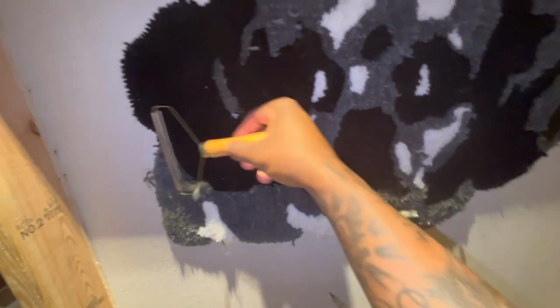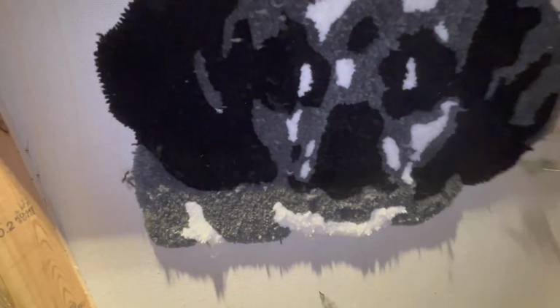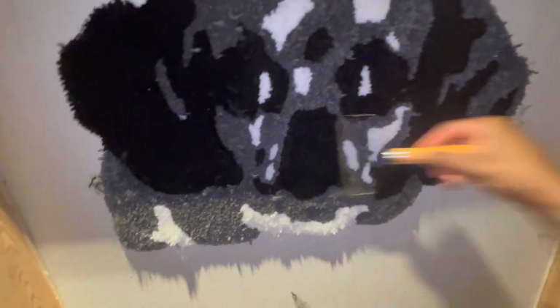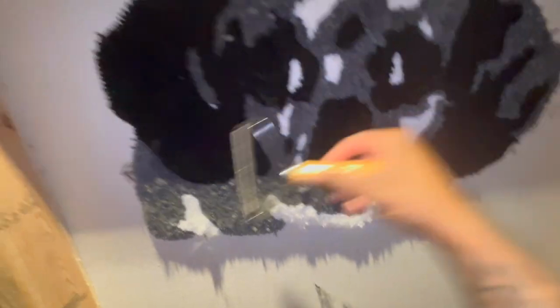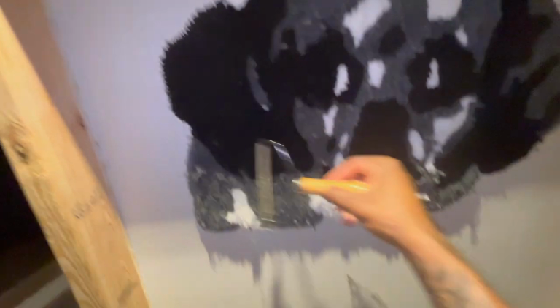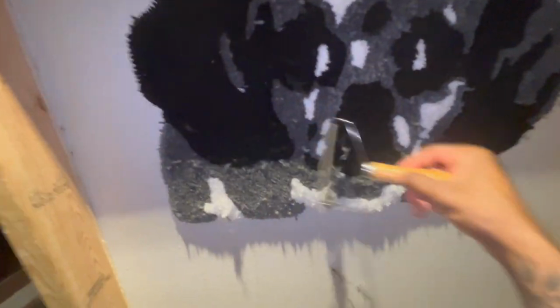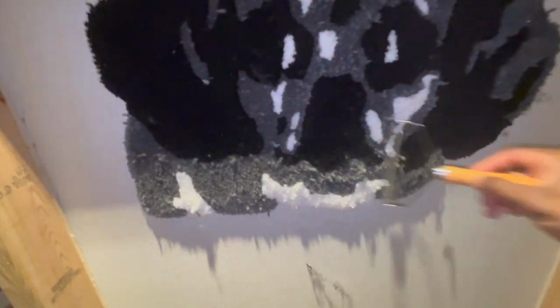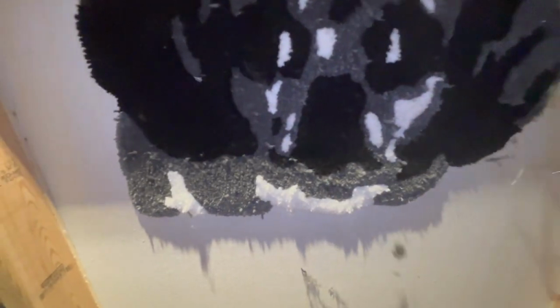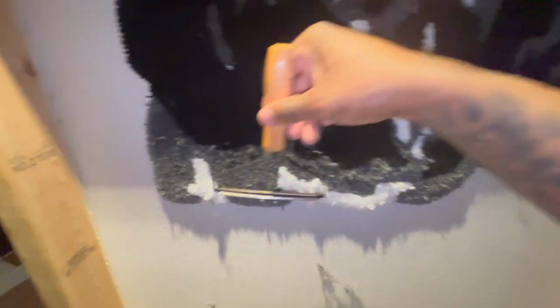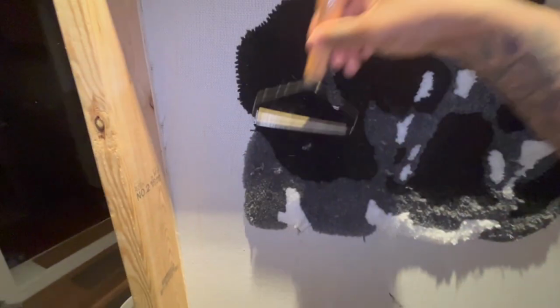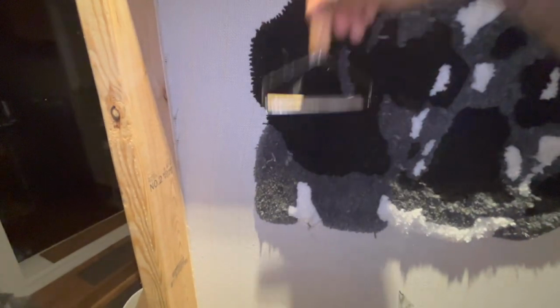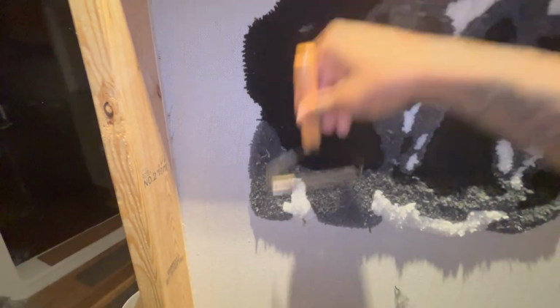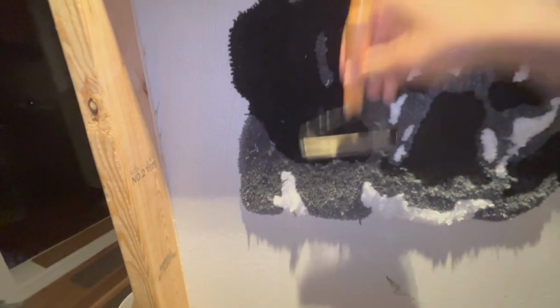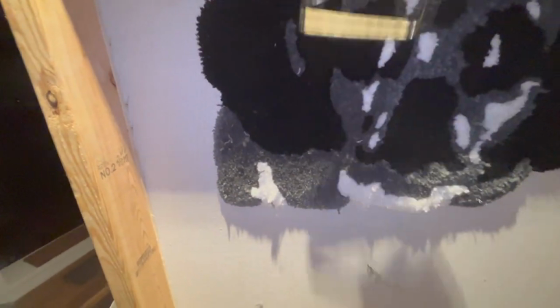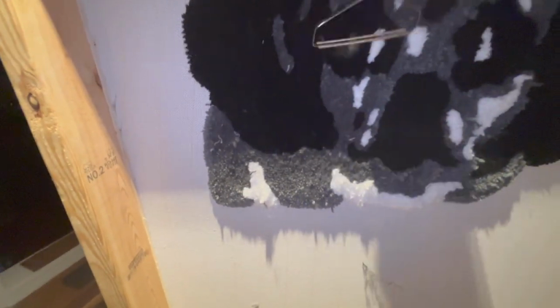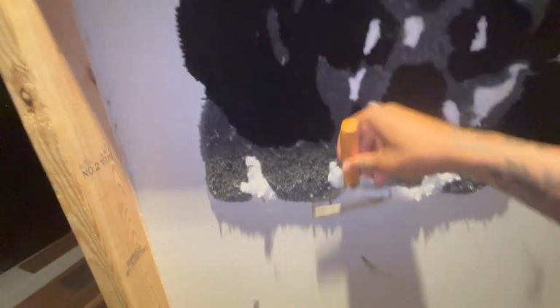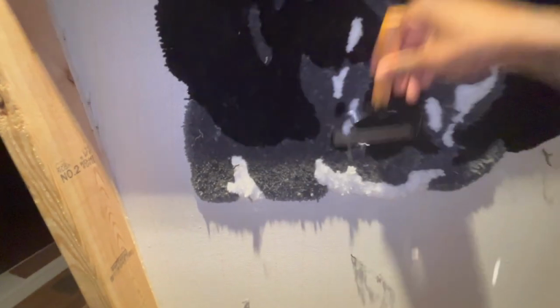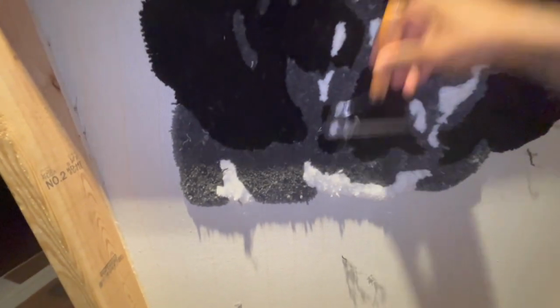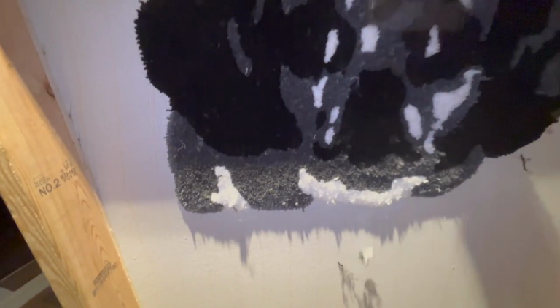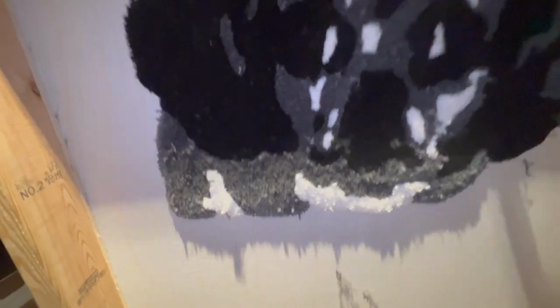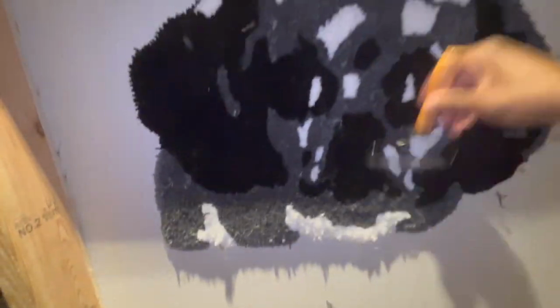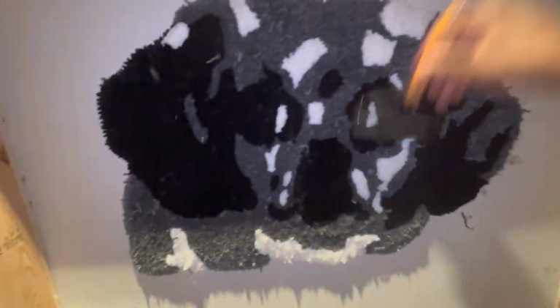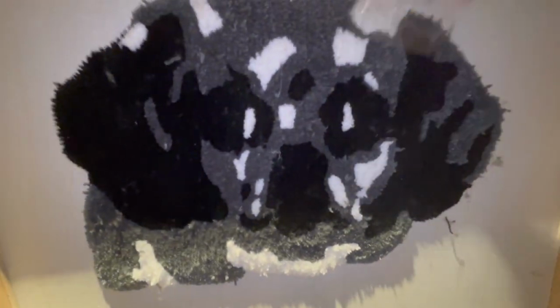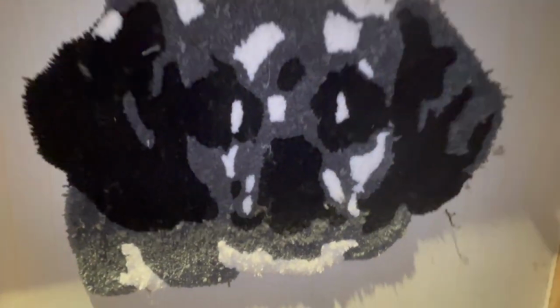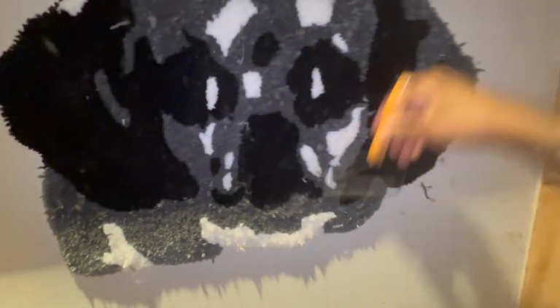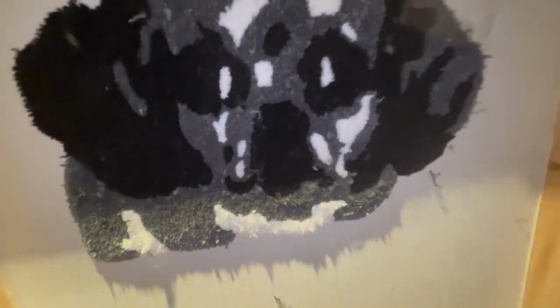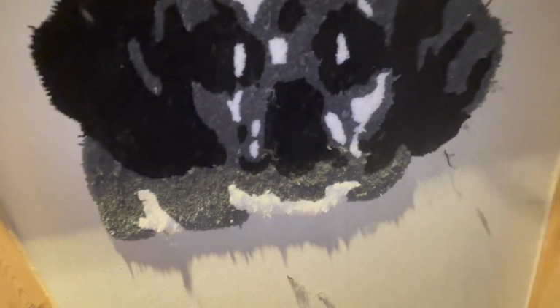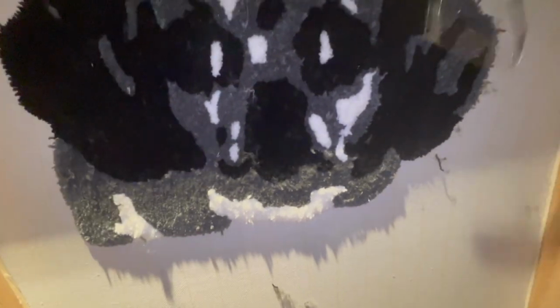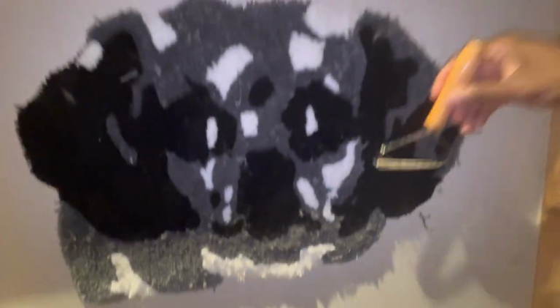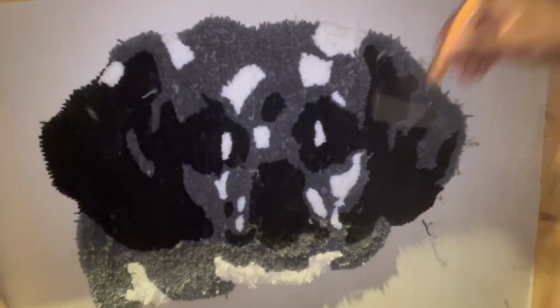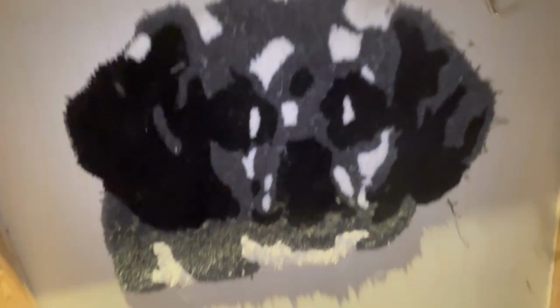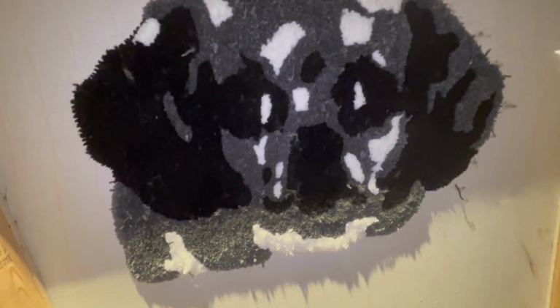The link is going to be in the description box below. The tool that I'm using is just to get the excess yarn off the rug, and it's turned out perfect — a little better than what I thought.